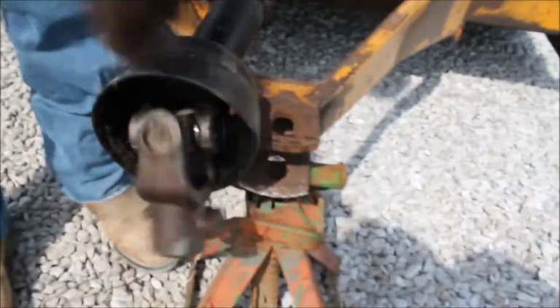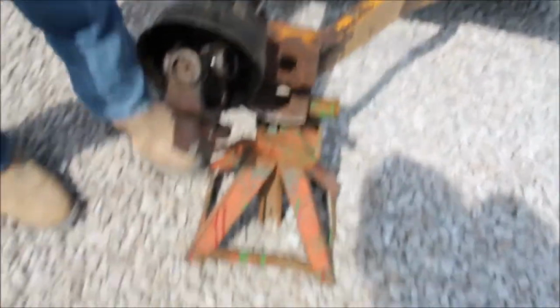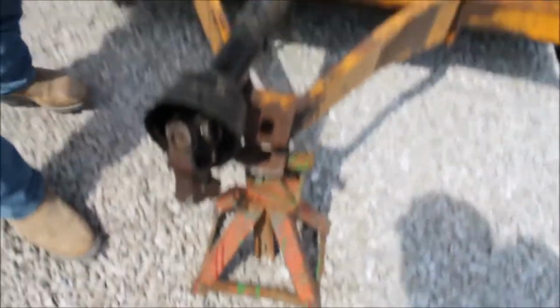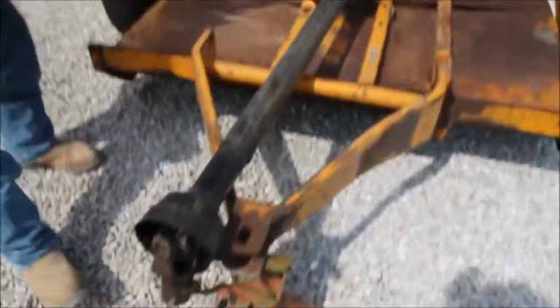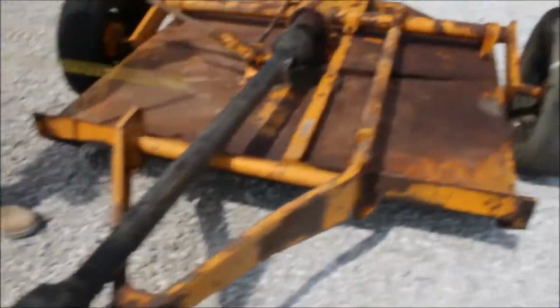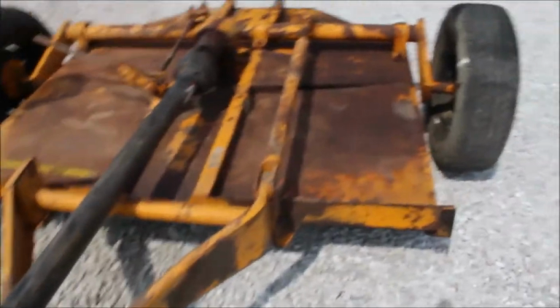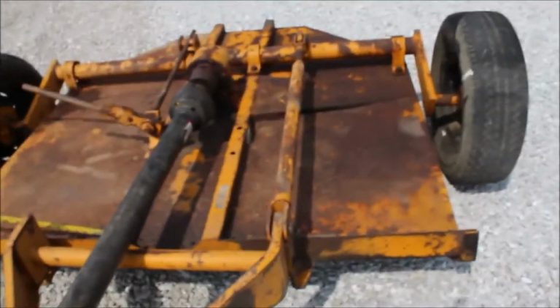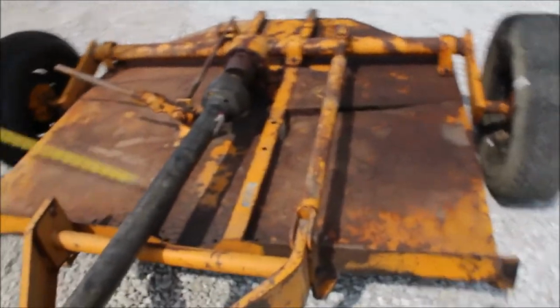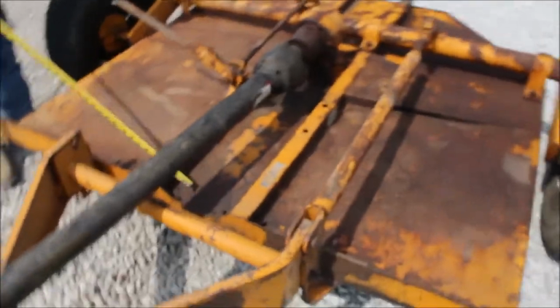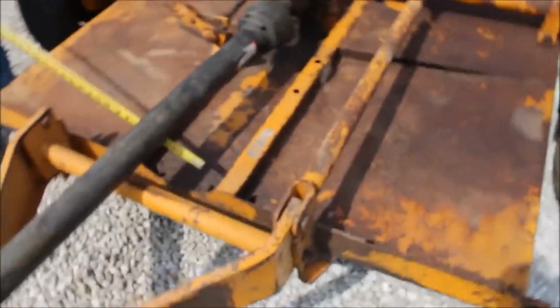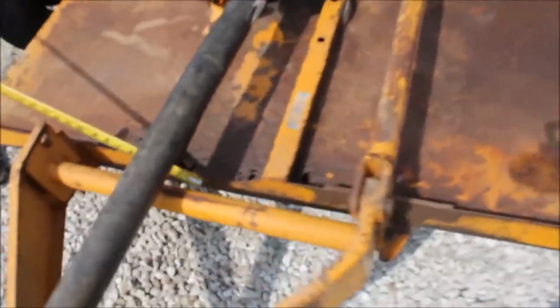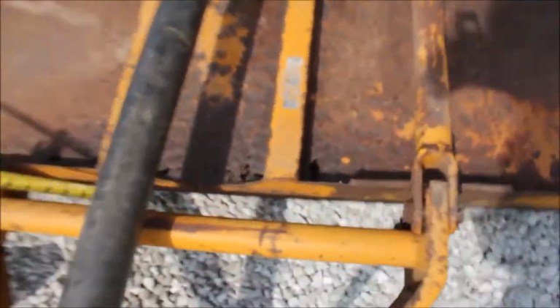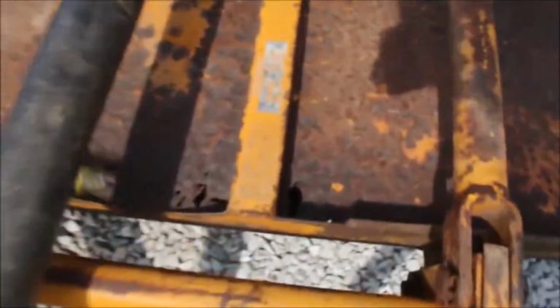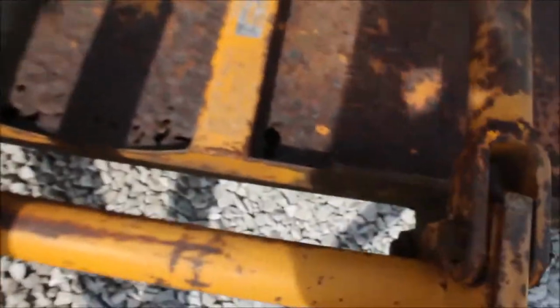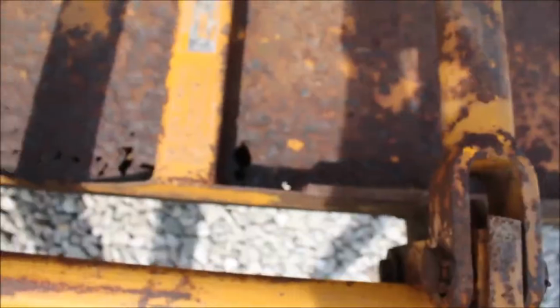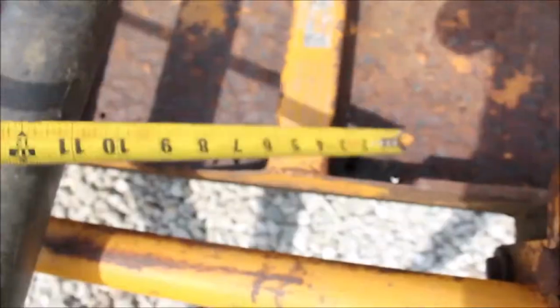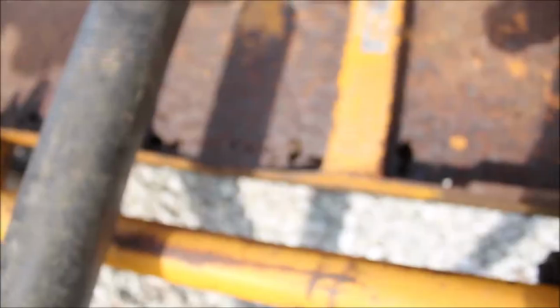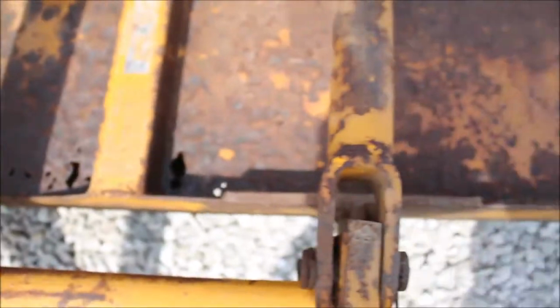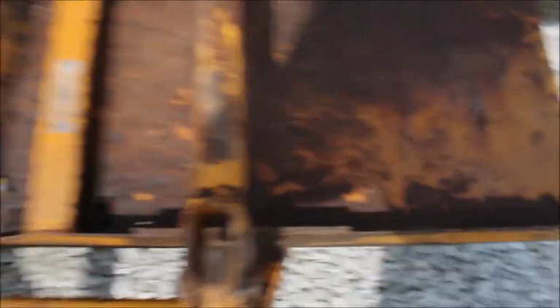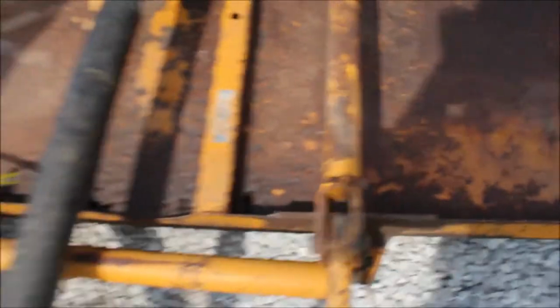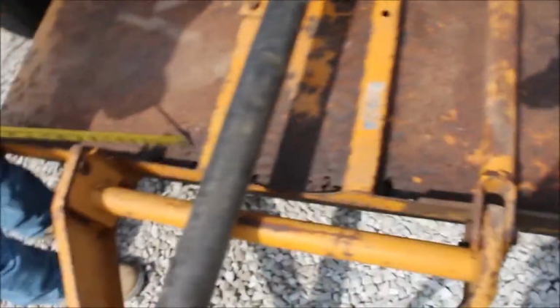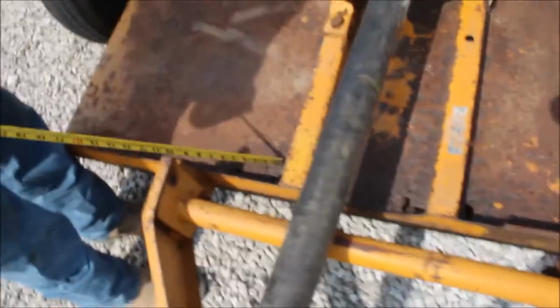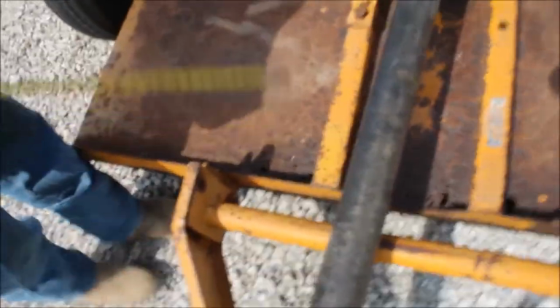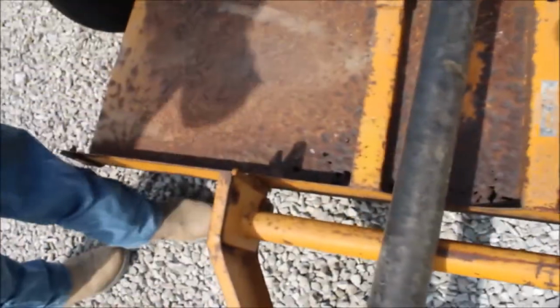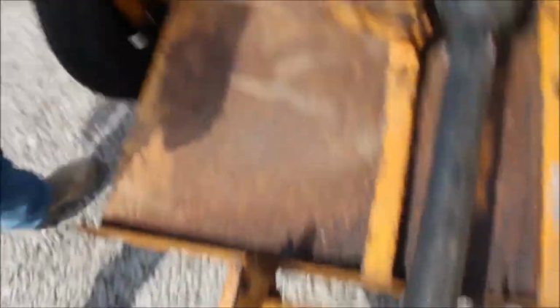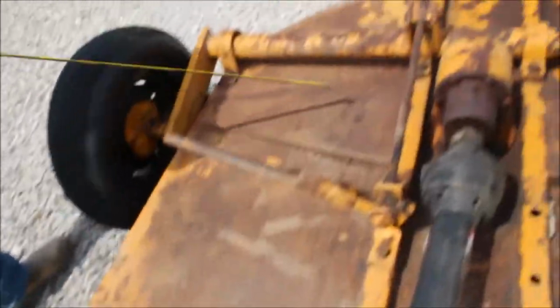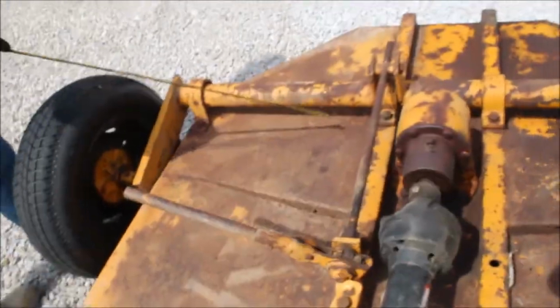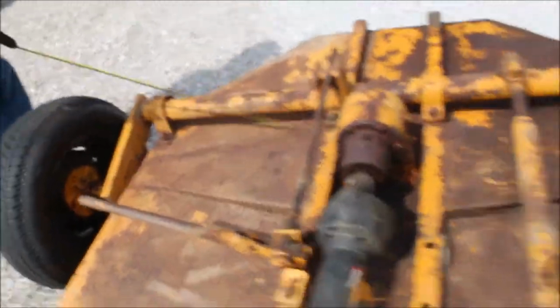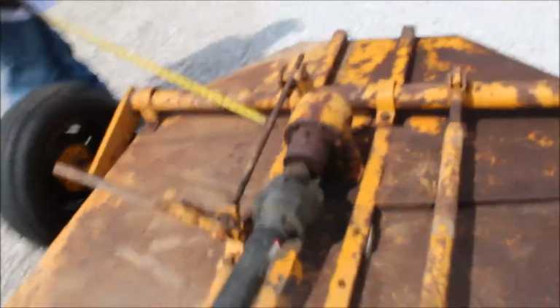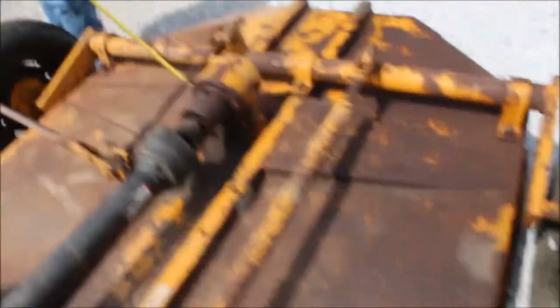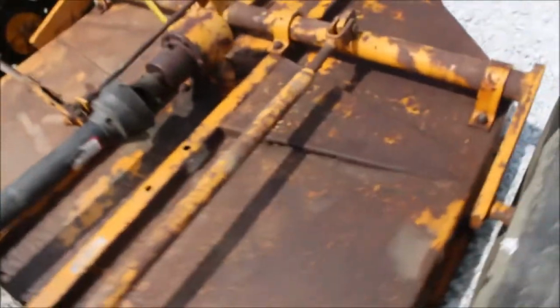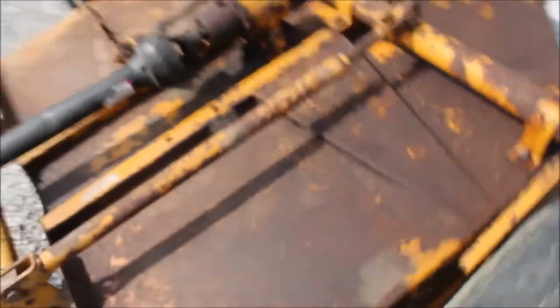It has got some rust up here in the front, in multiple spots. Got some rust here on the back as well.